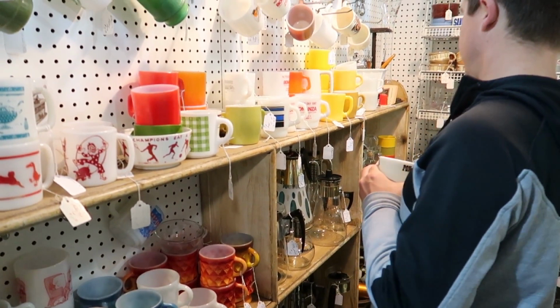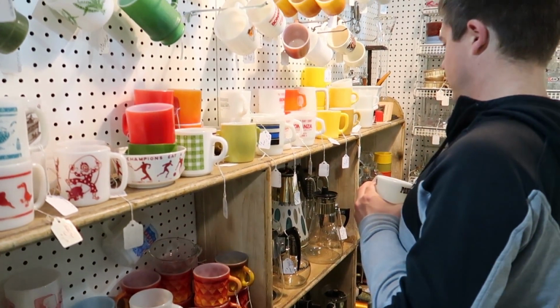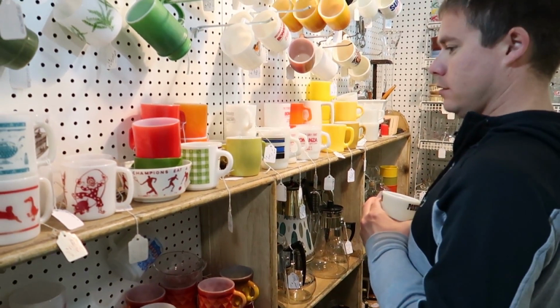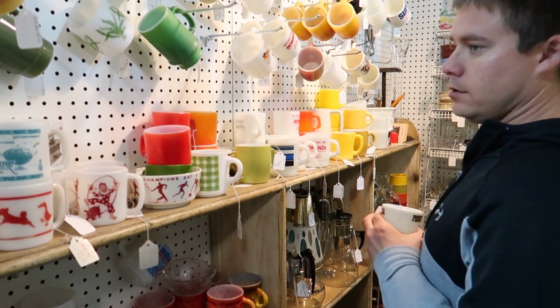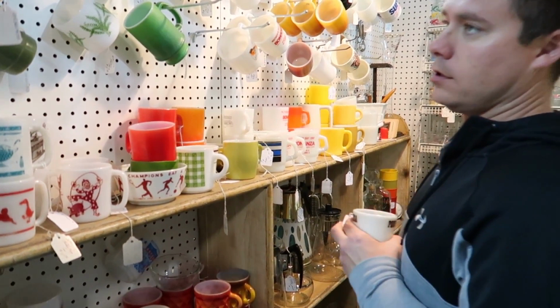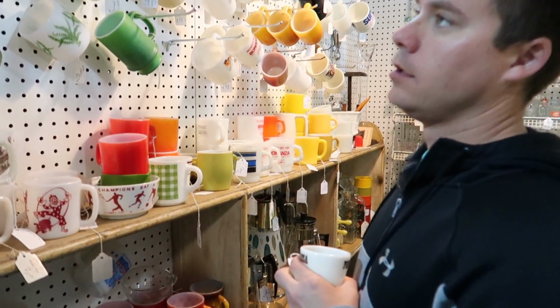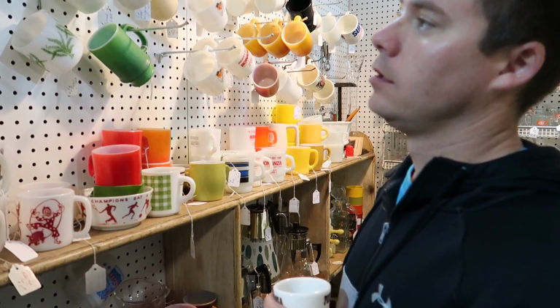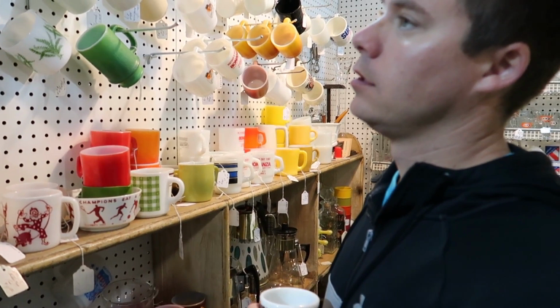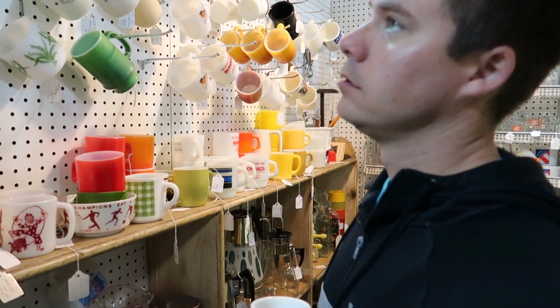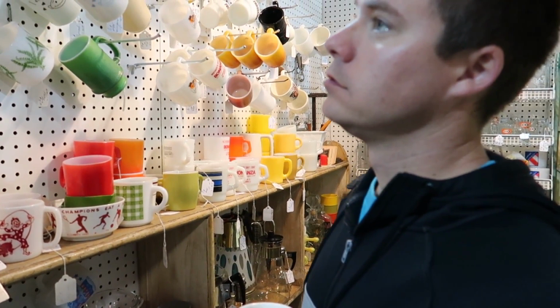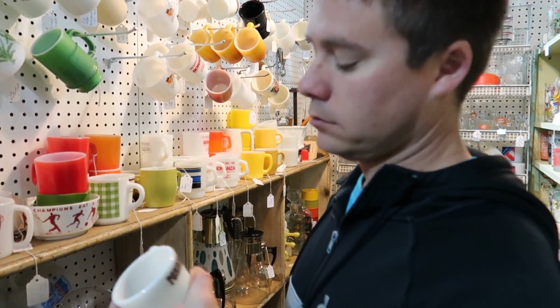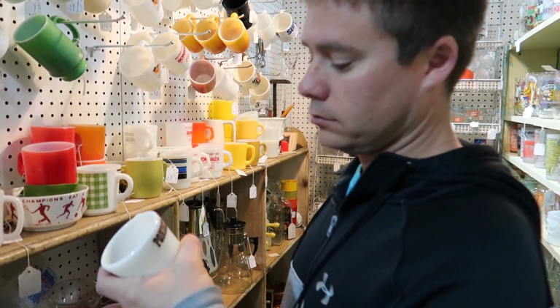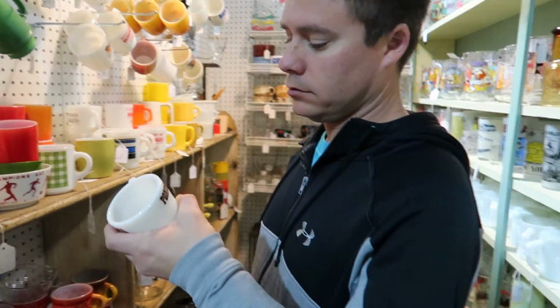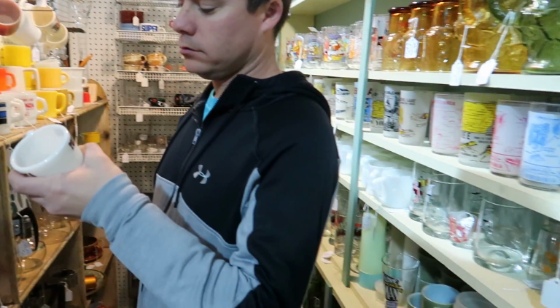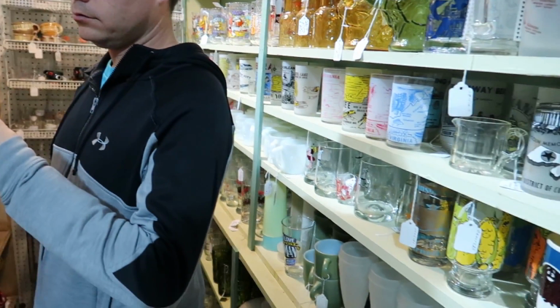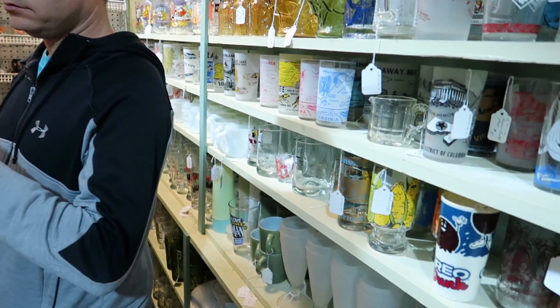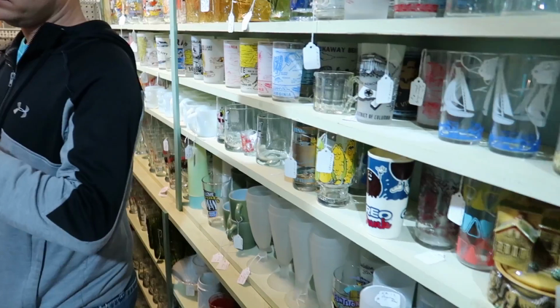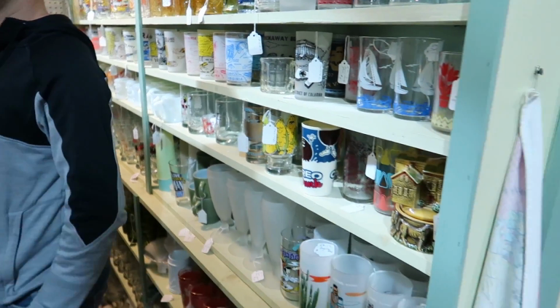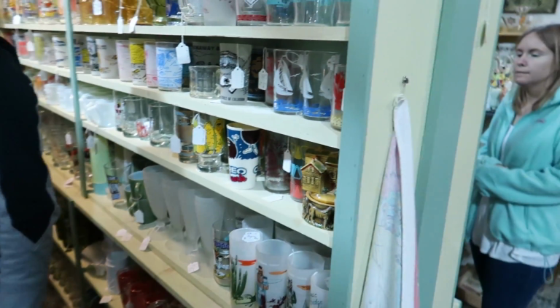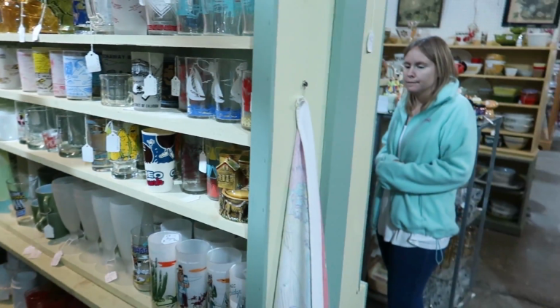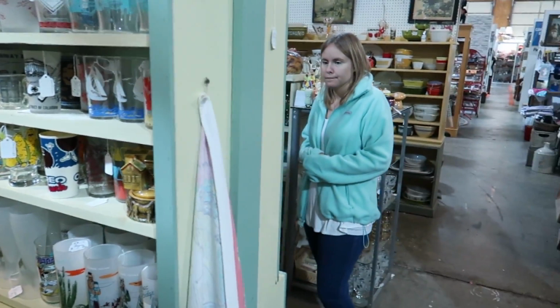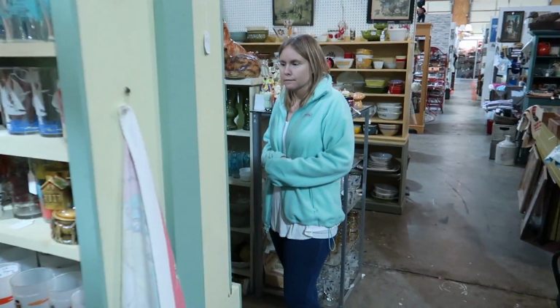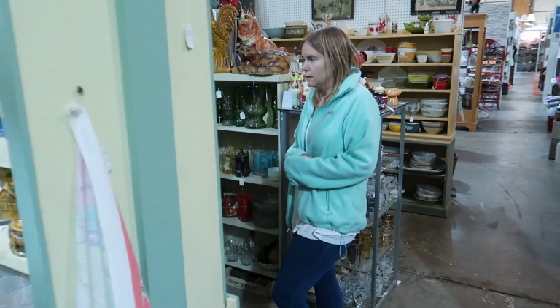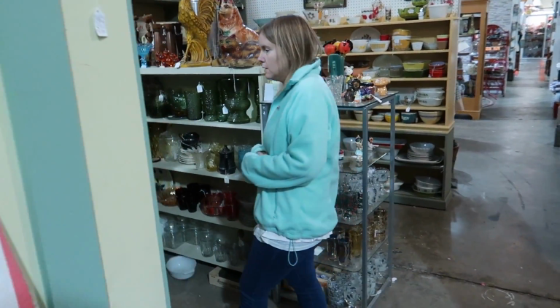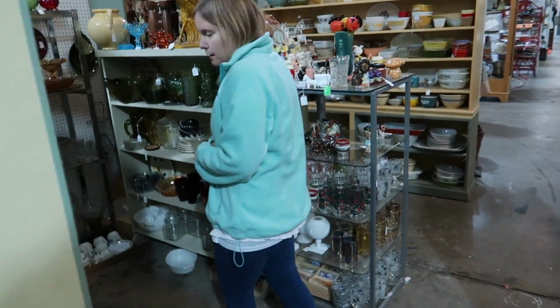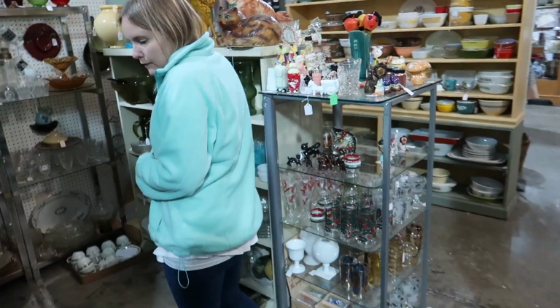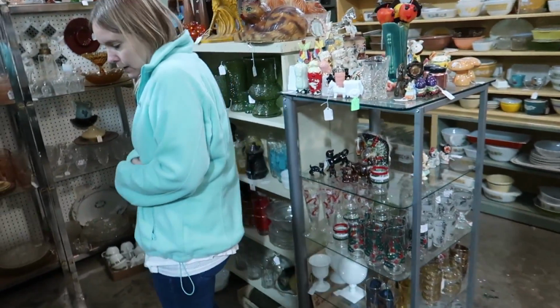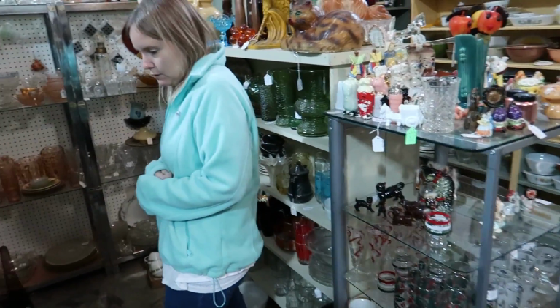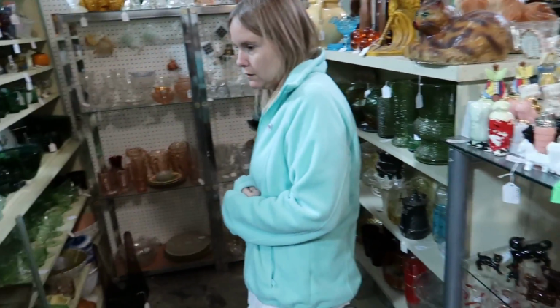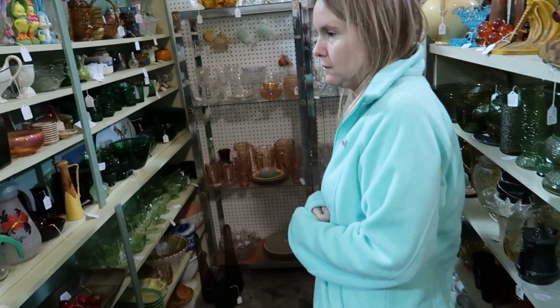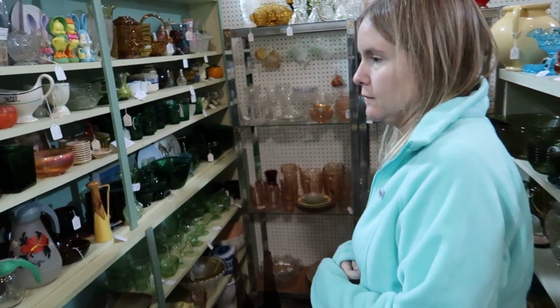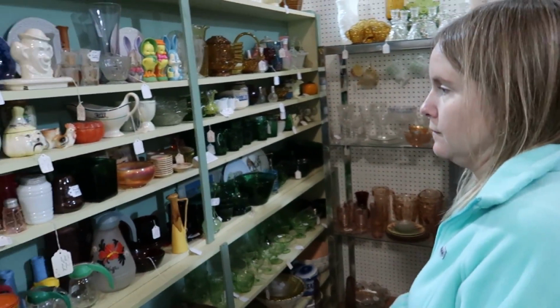I might get that one. I don't see a McDonald's one. I'm surprised — usually those are very prevalent. I think there's another side to this — are there glasses over there too? Yeah, a lot of stuff, a variety over here.